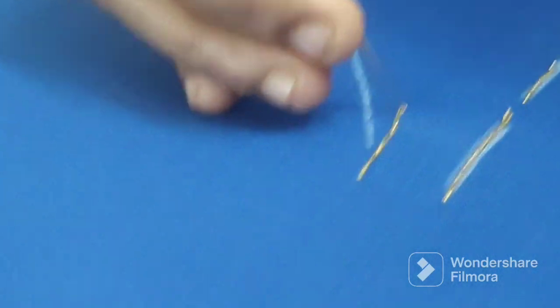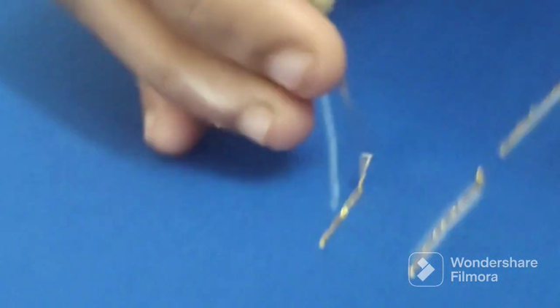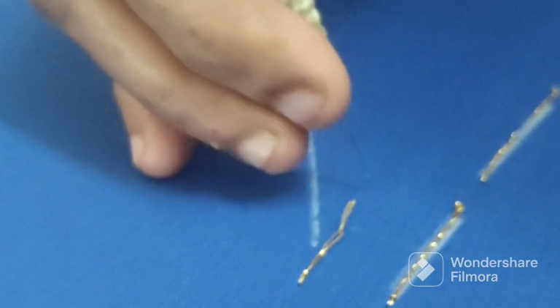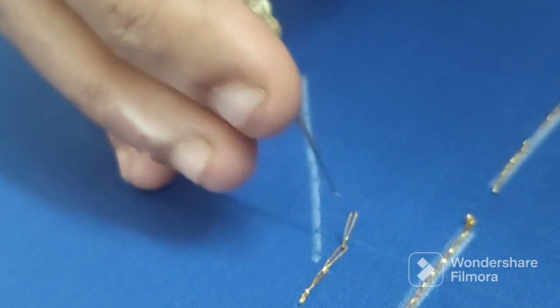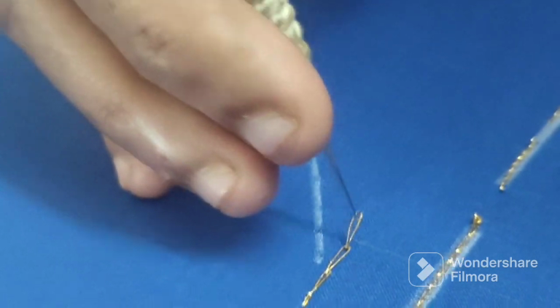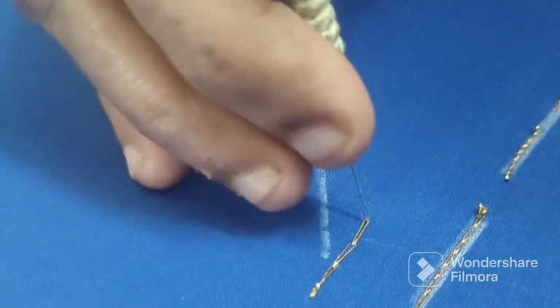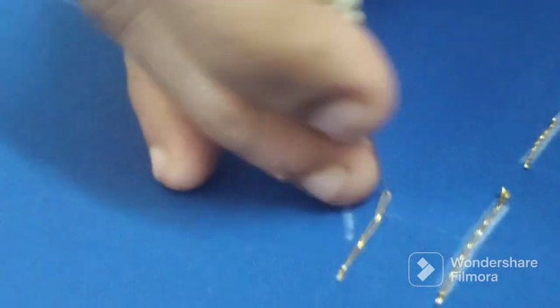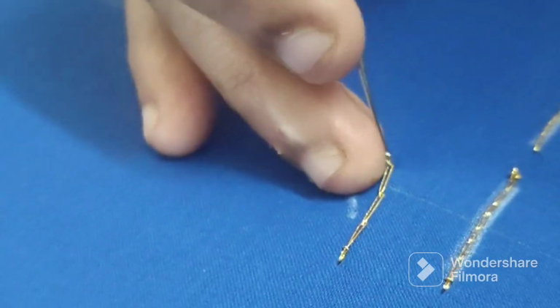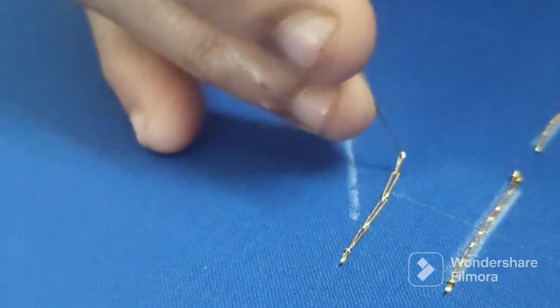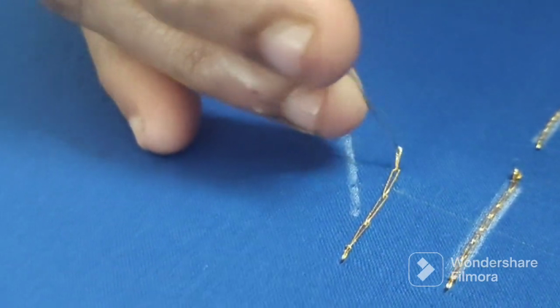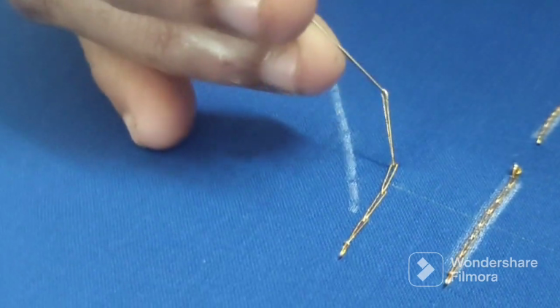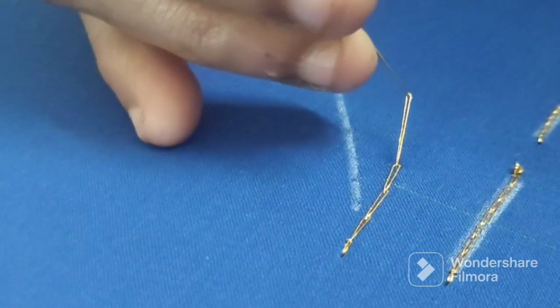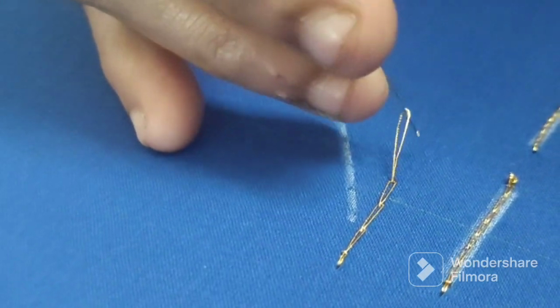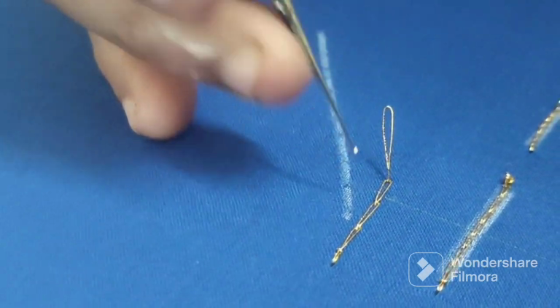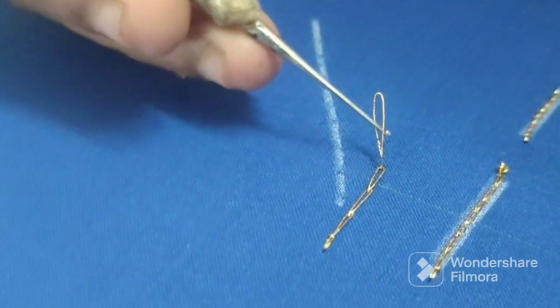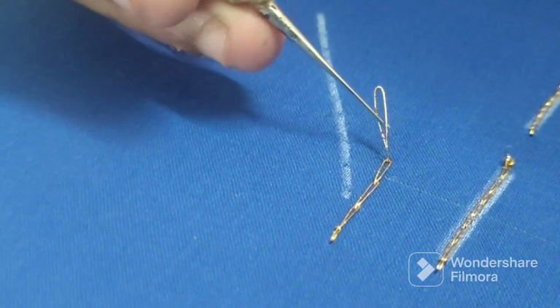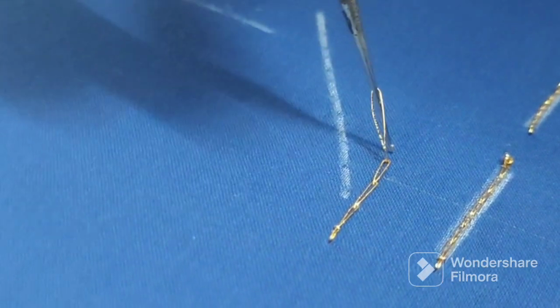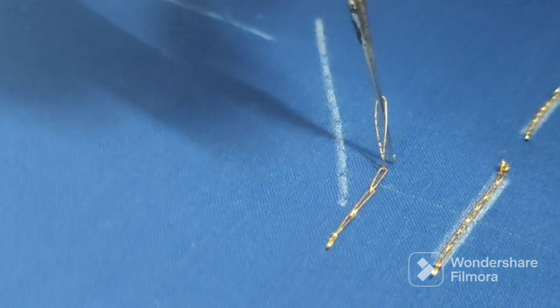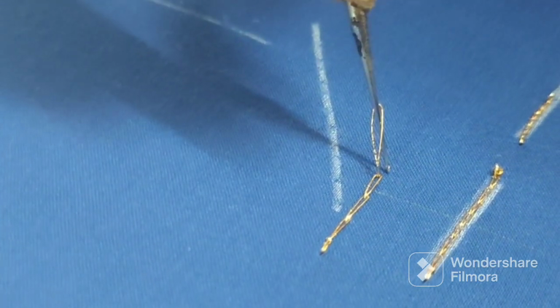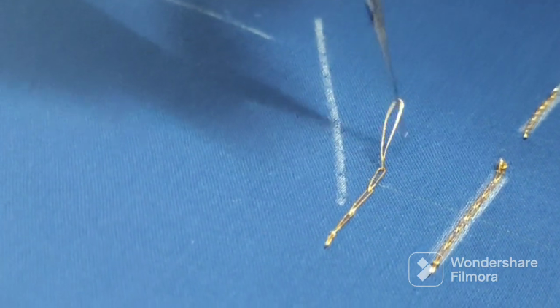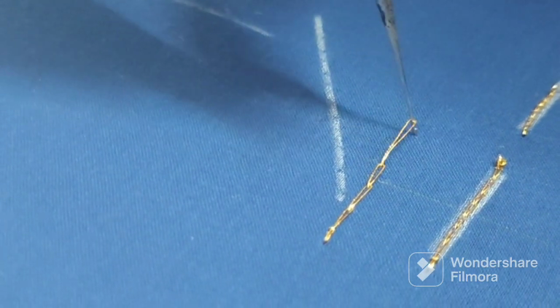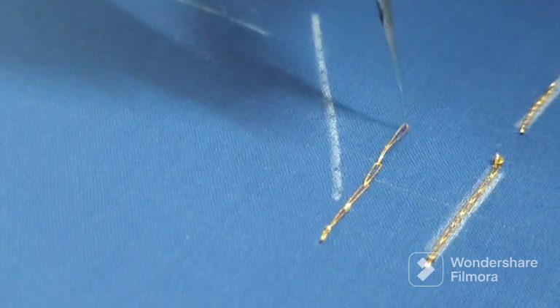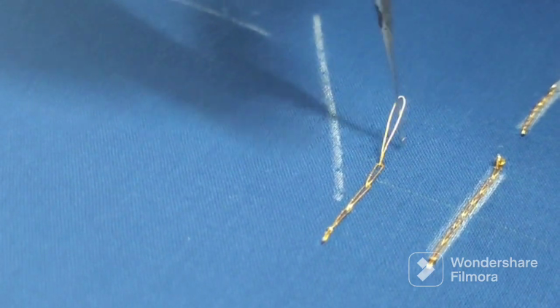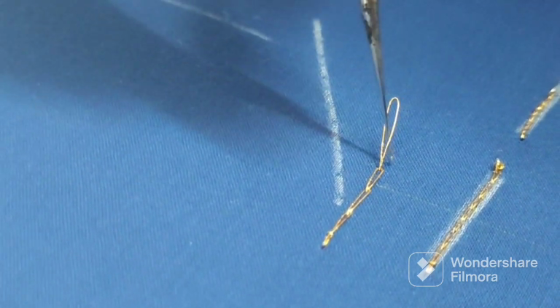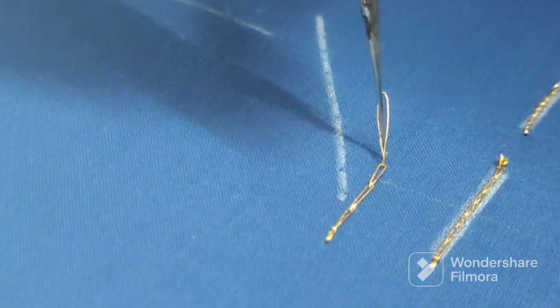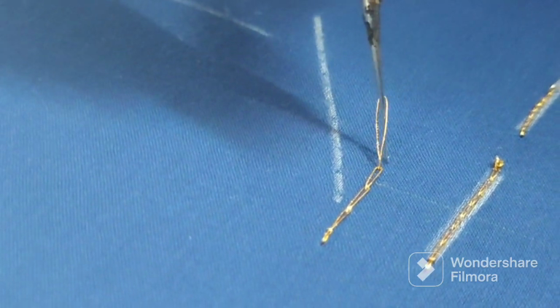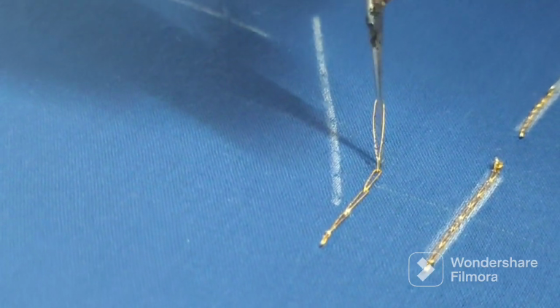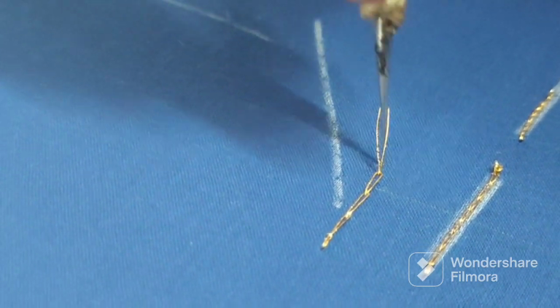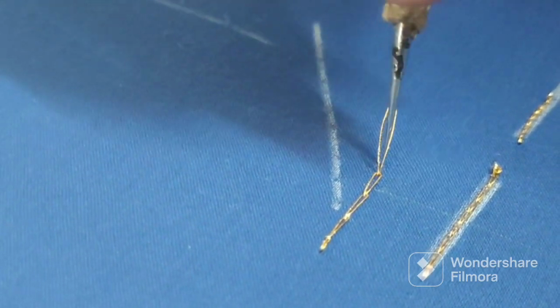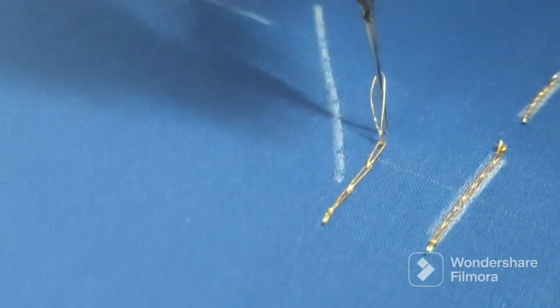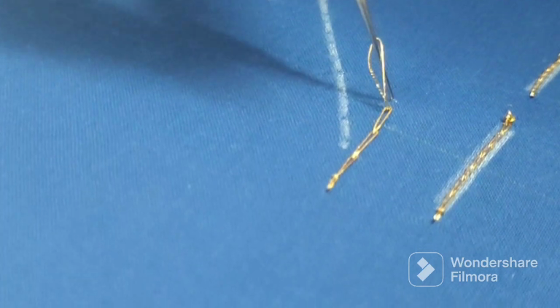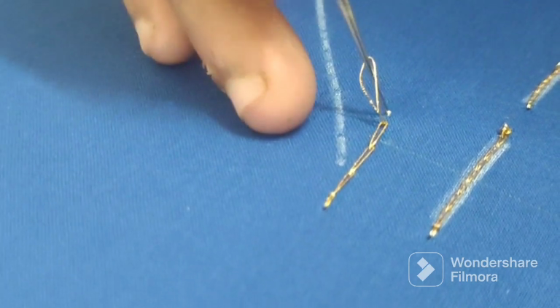We will get the stitches back. First is the second loop, so you can get the straight loop. You can cut the loop off. You can get the right loop so you can go back either way and take the second loop.